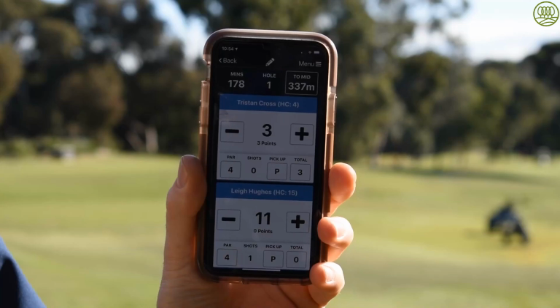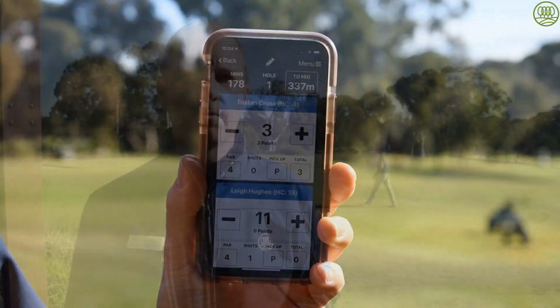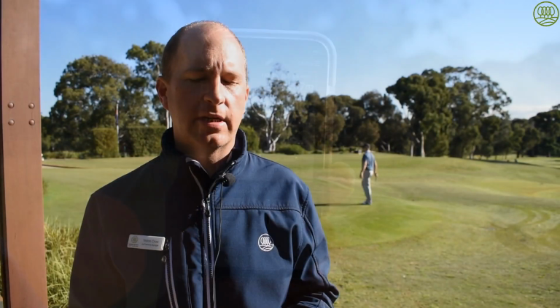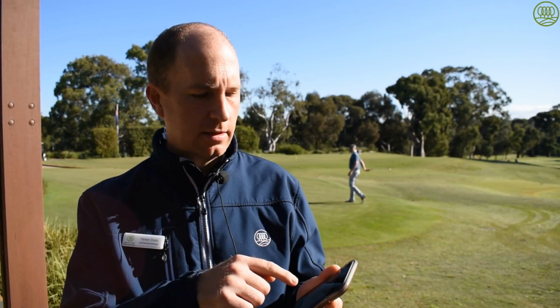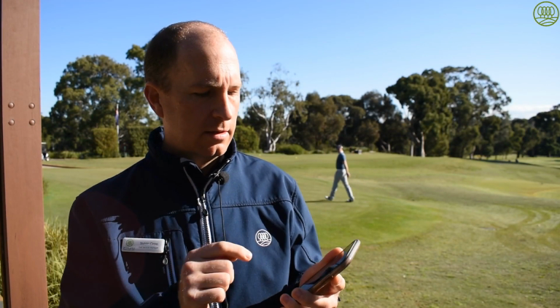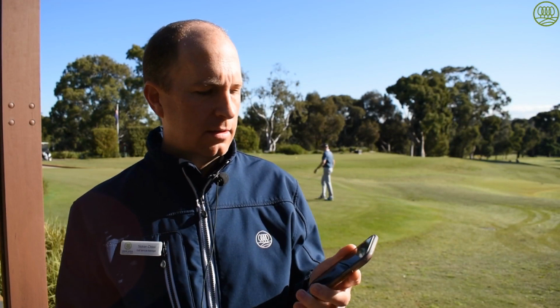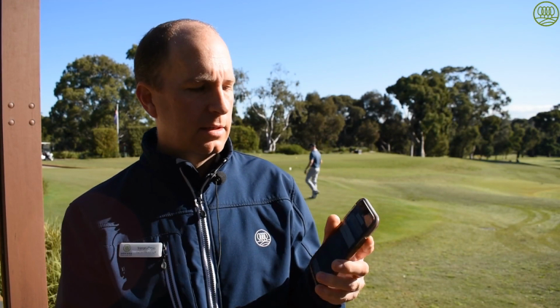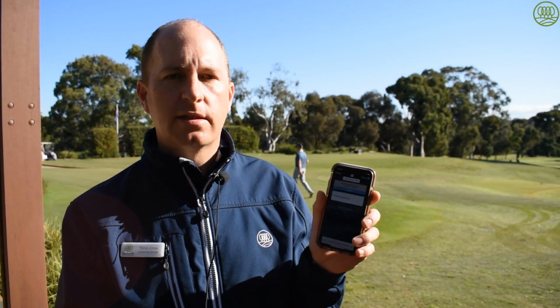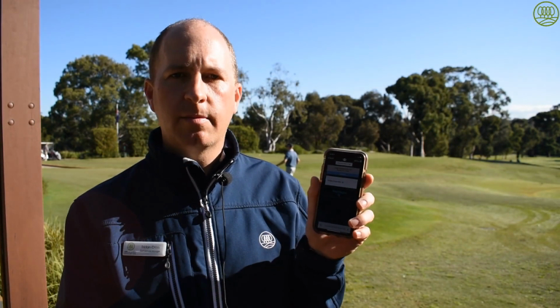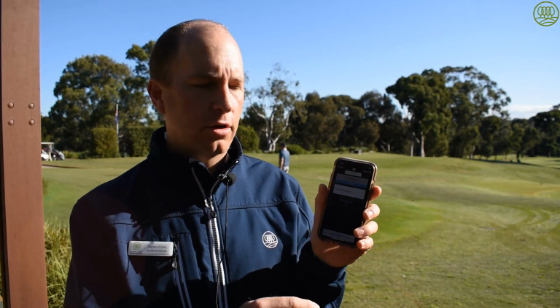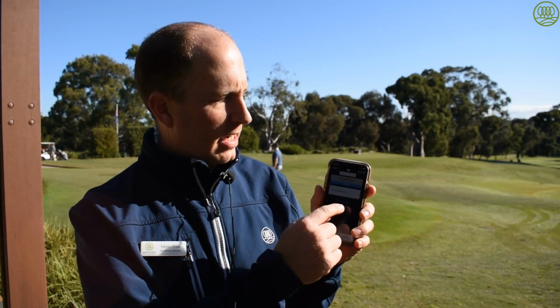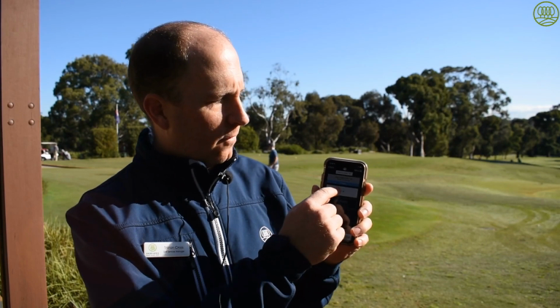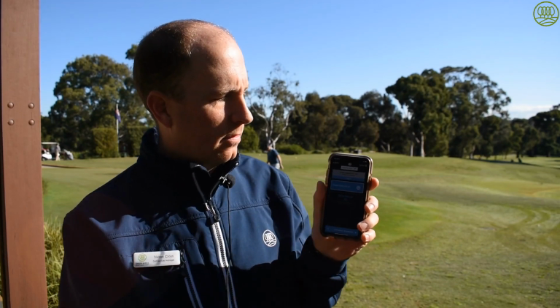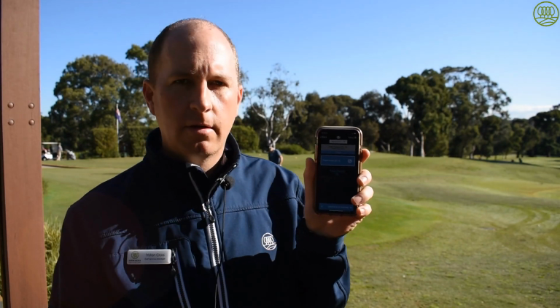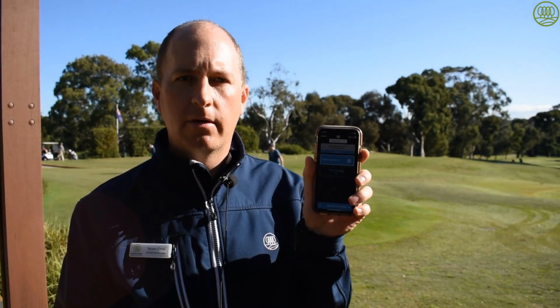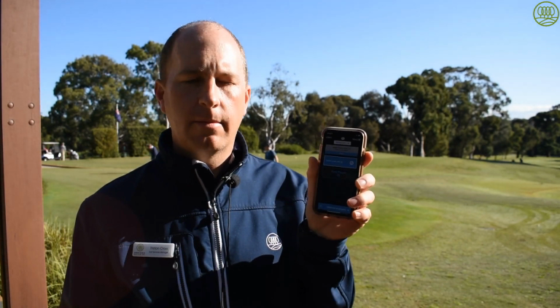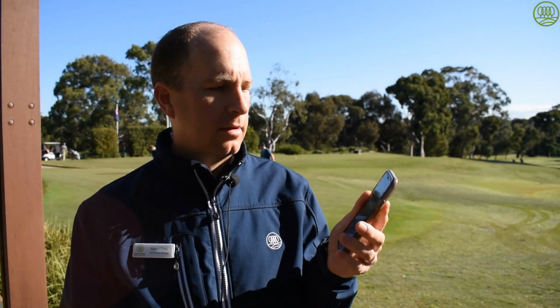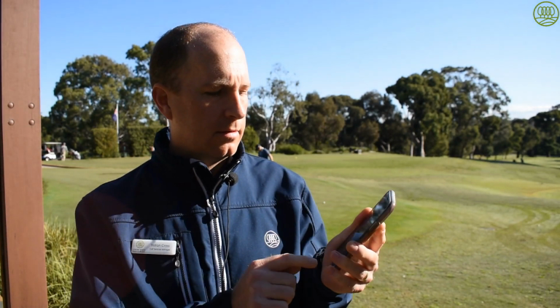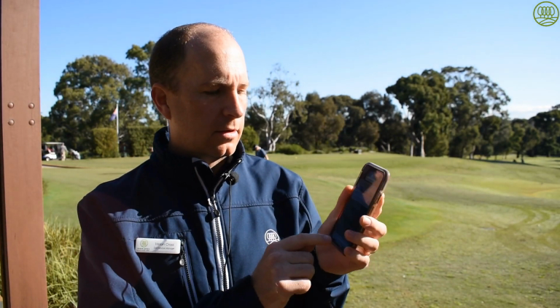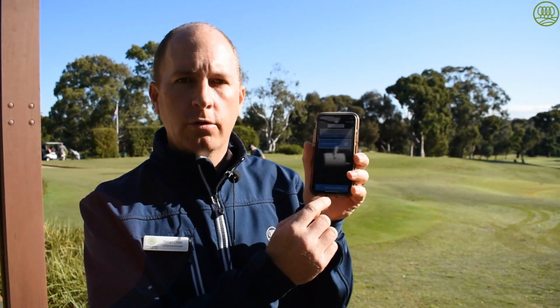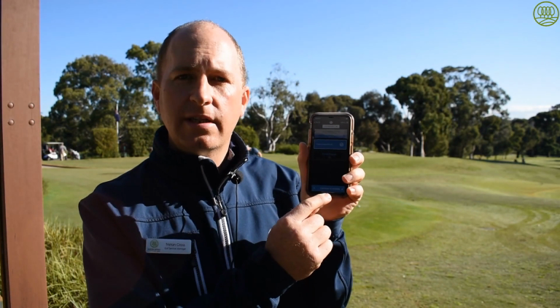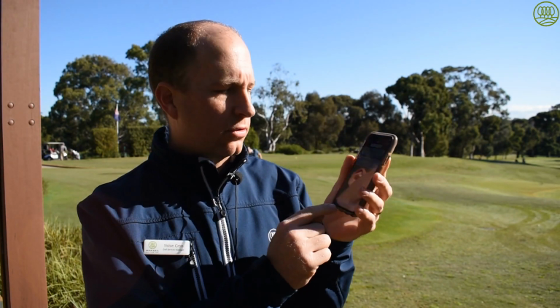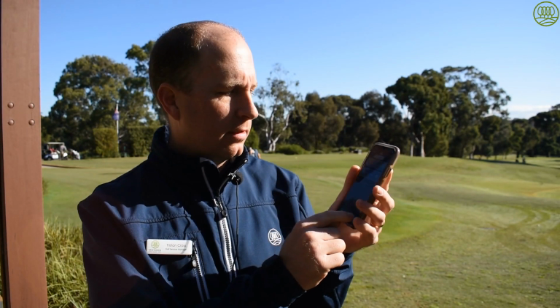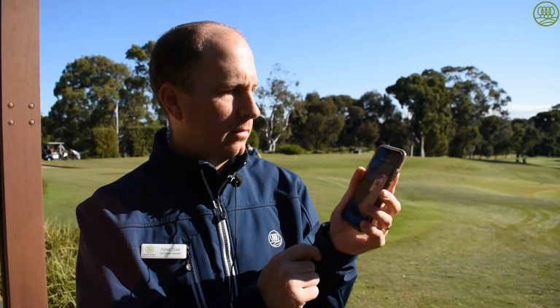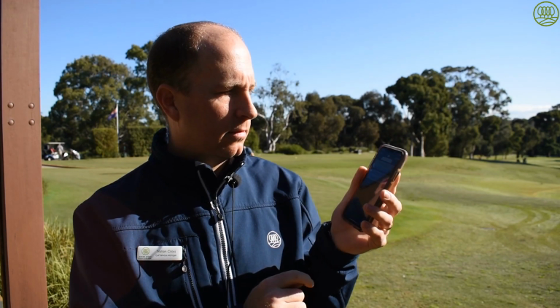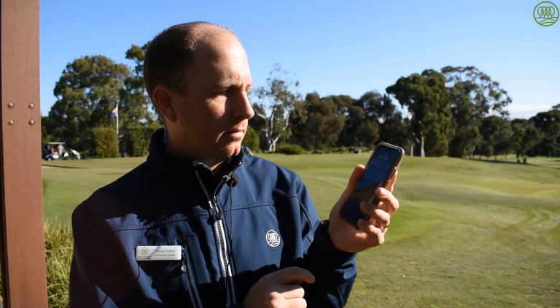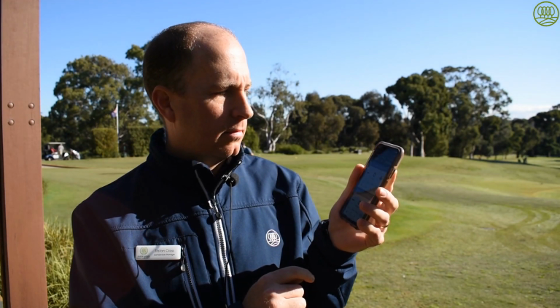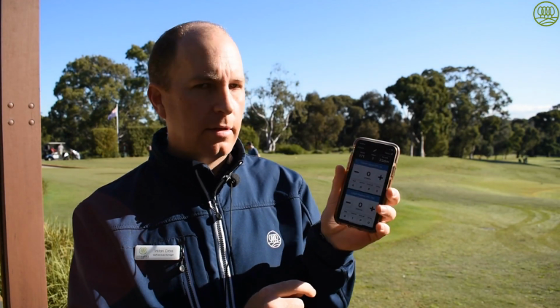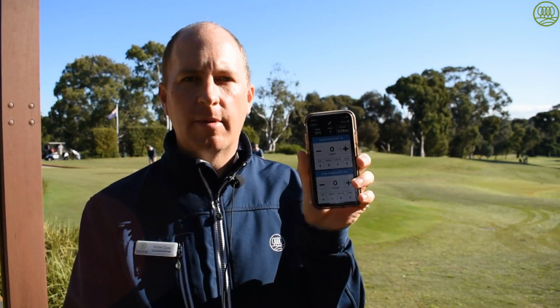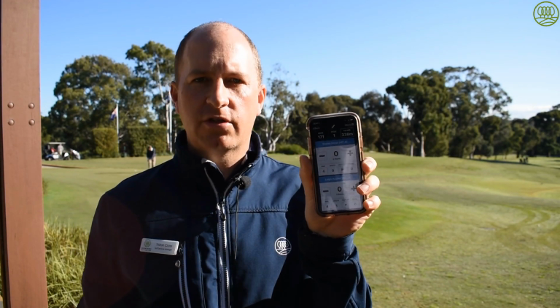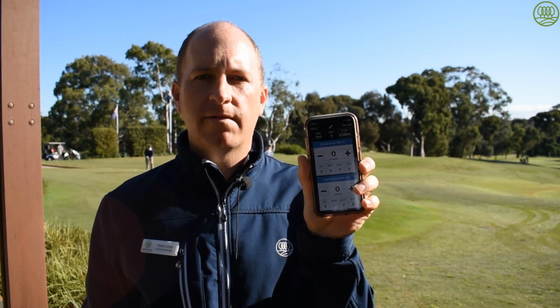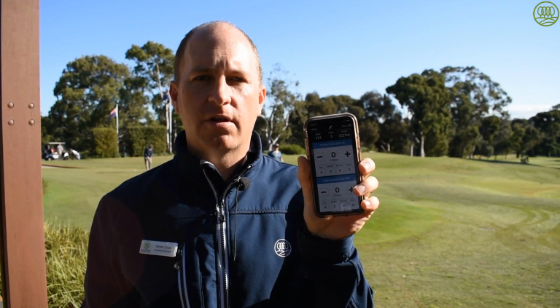On the first tee, select the player you've got to be marking for on the app. Go to 'Continue to Scoring'. We'll come up with this screen — the first hole.